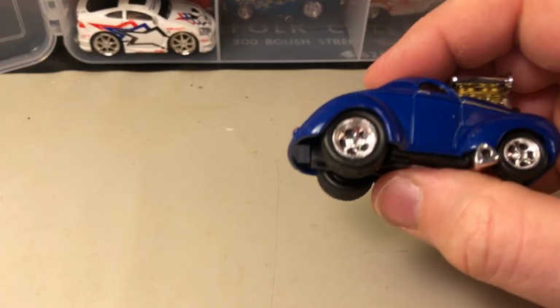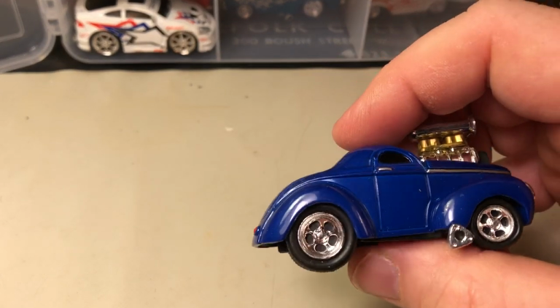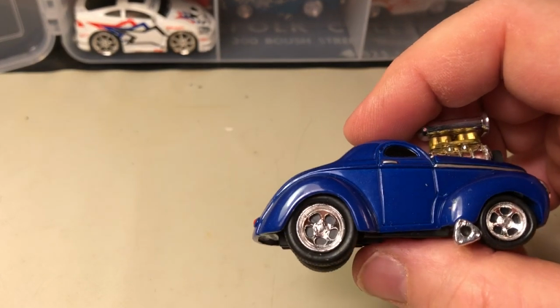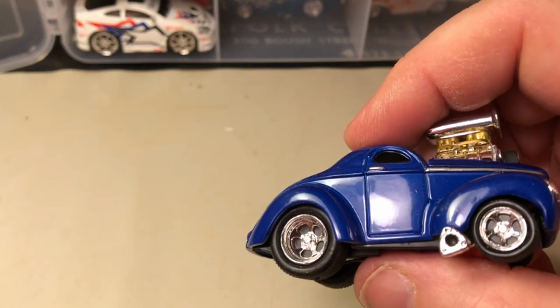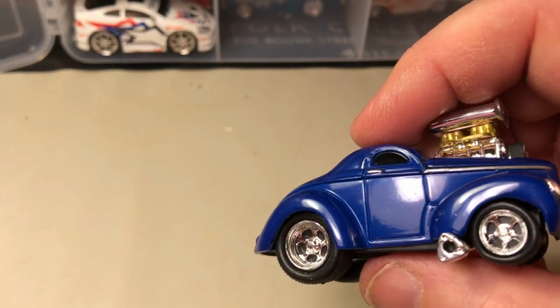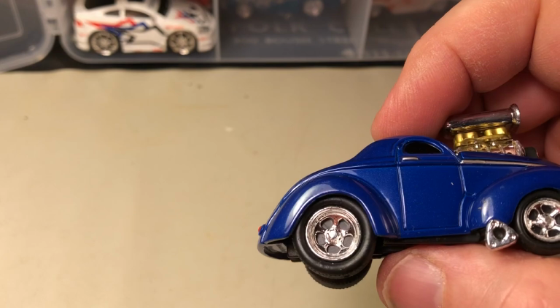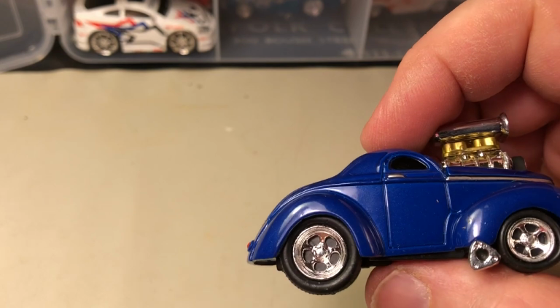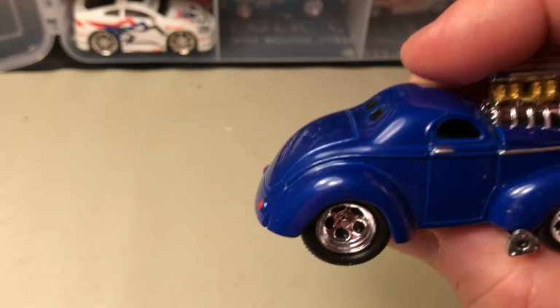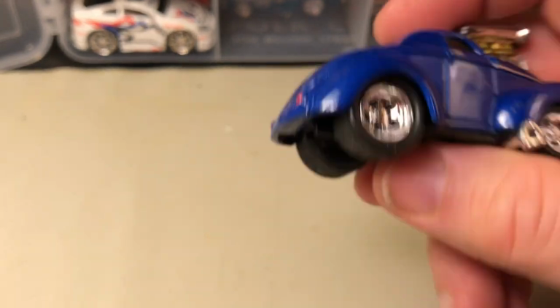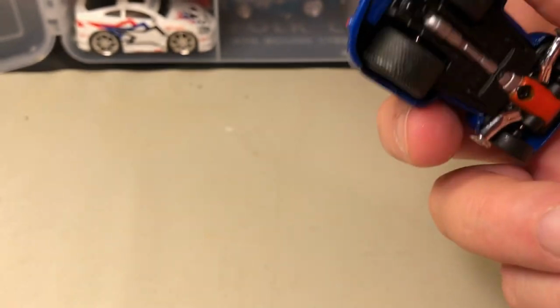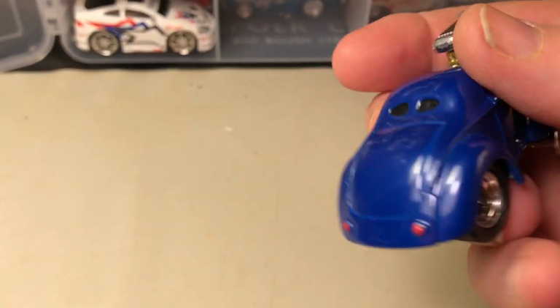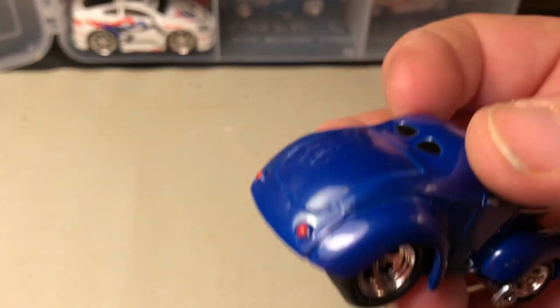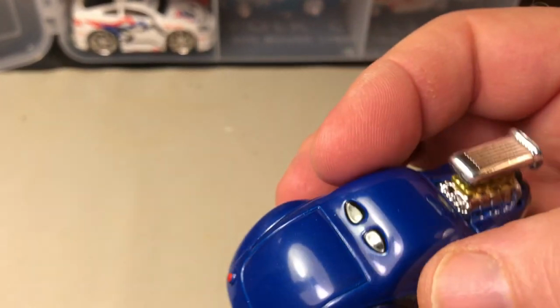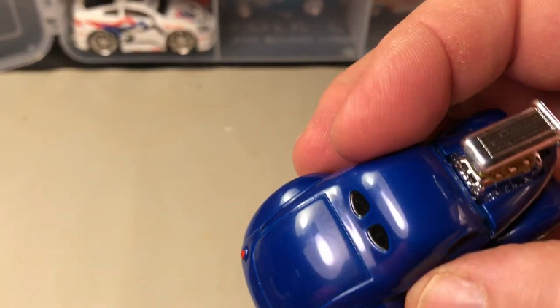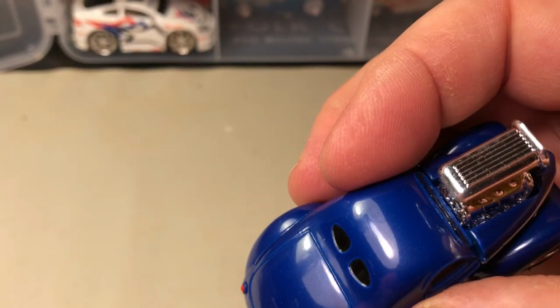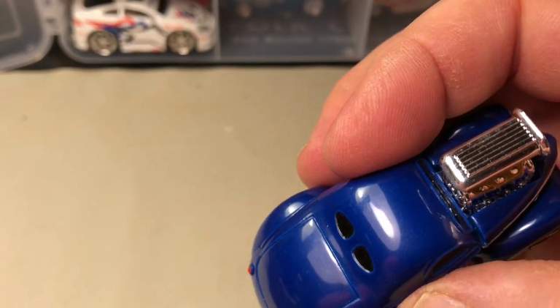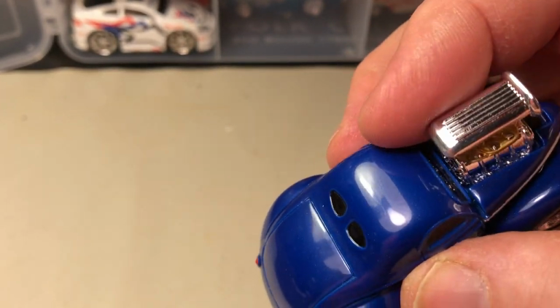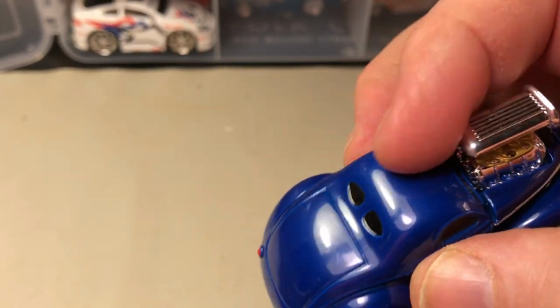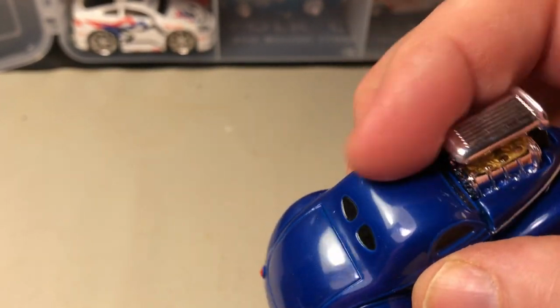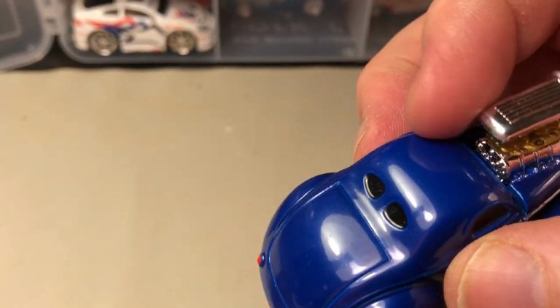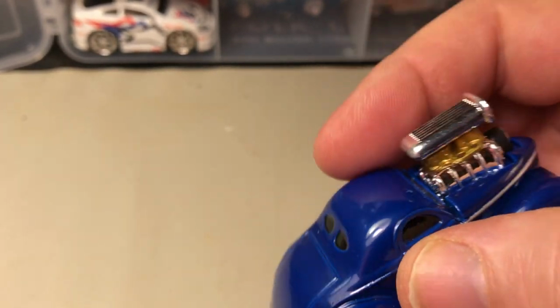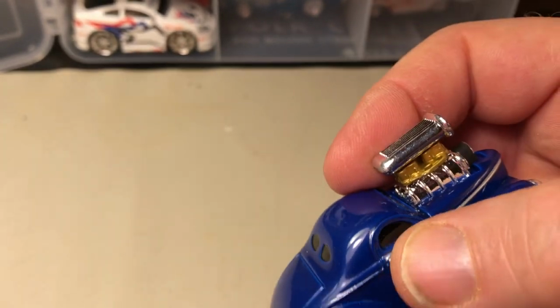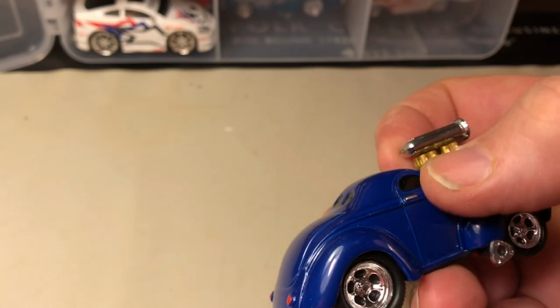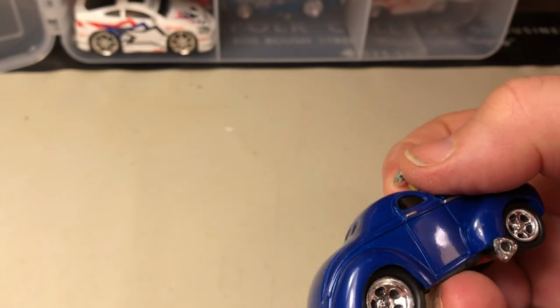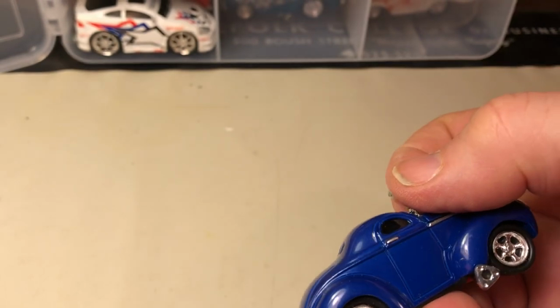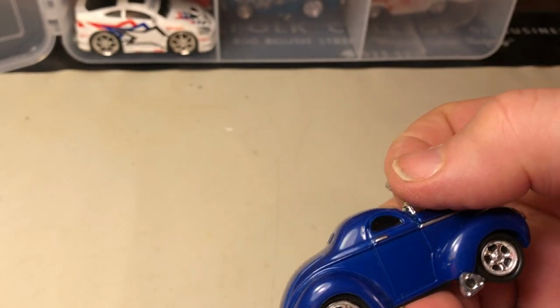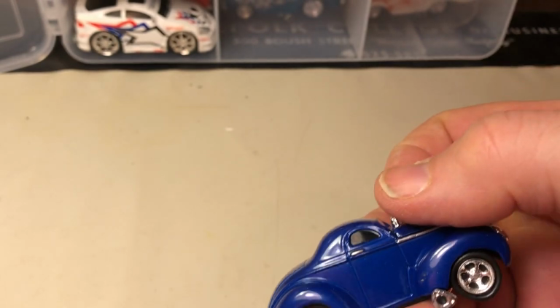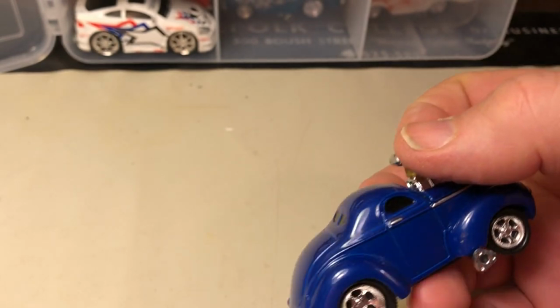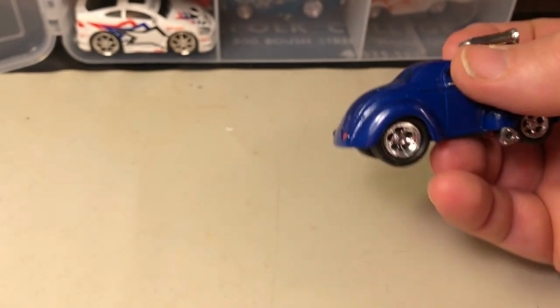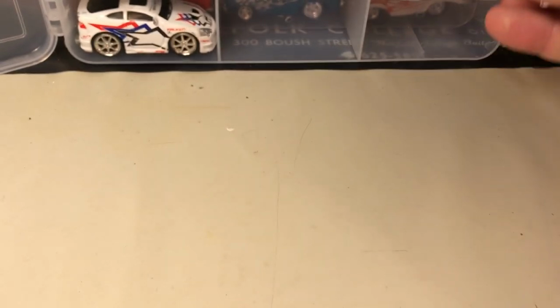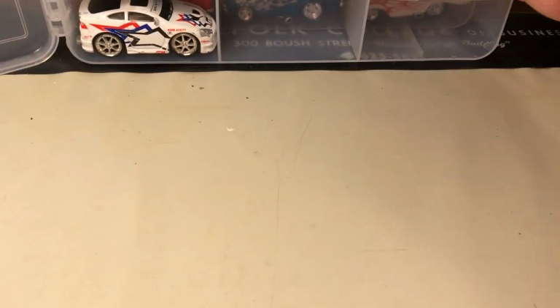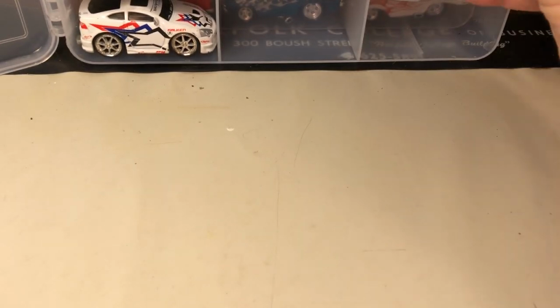Here's another Willys — this one is blue paint and it's quite smooth. So I don't know if that was just a bad paint job on that one other car or not.